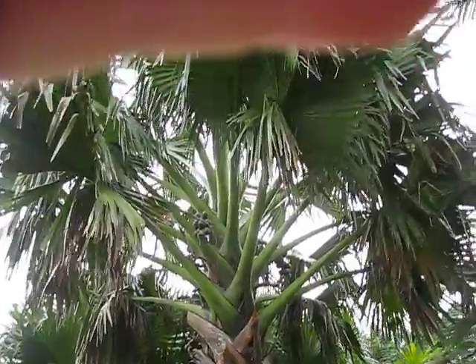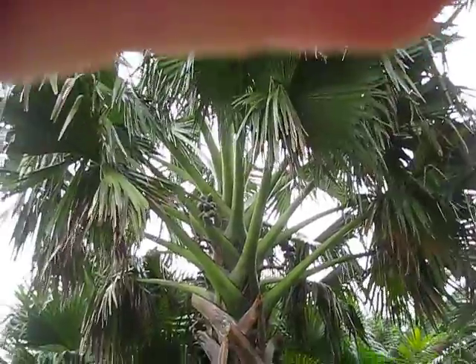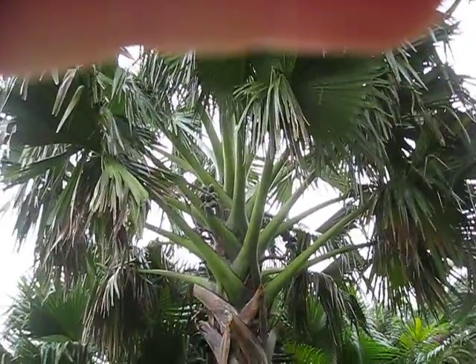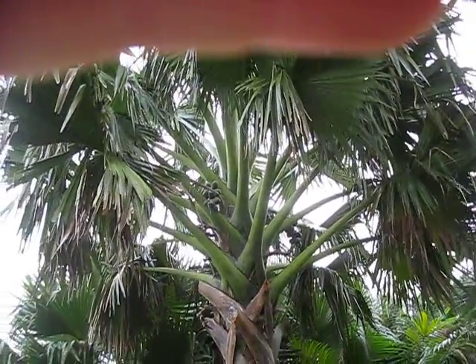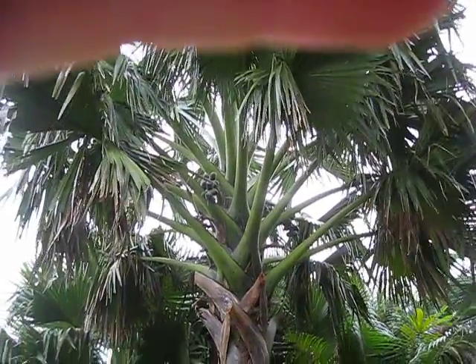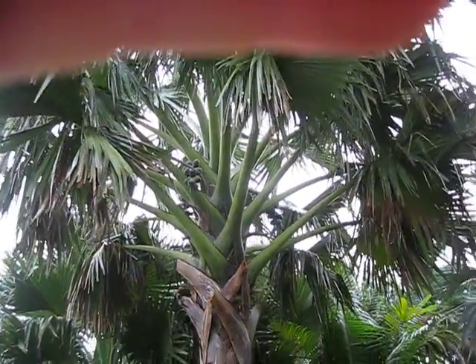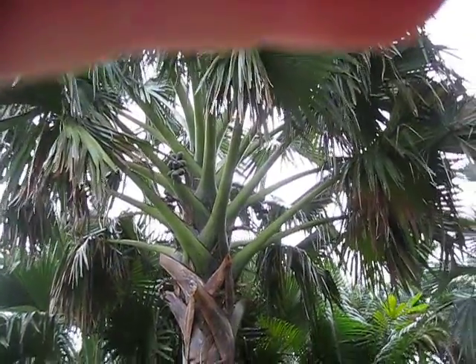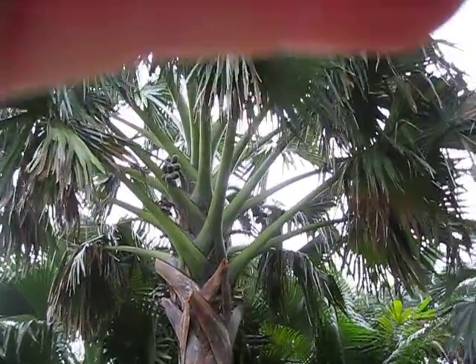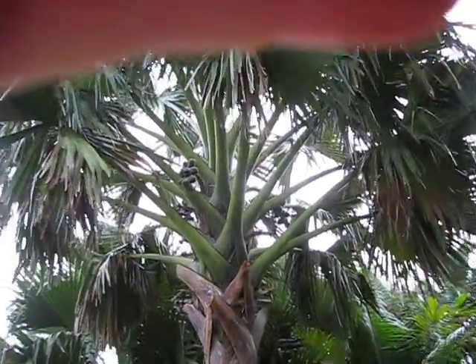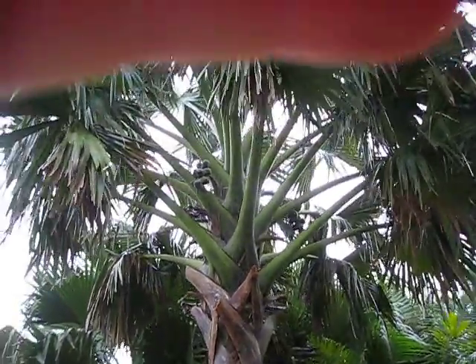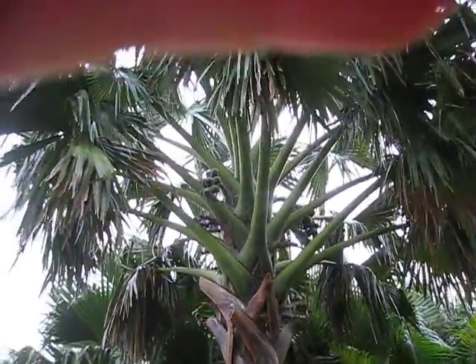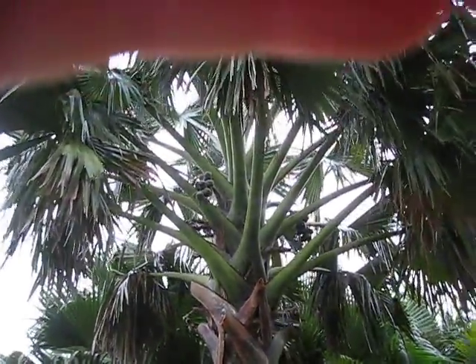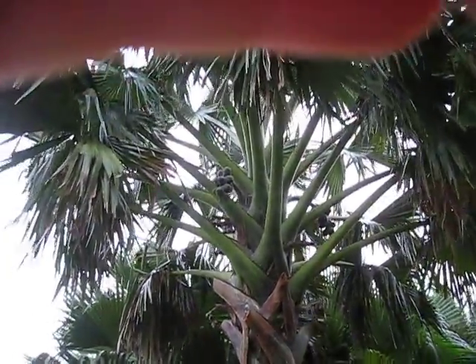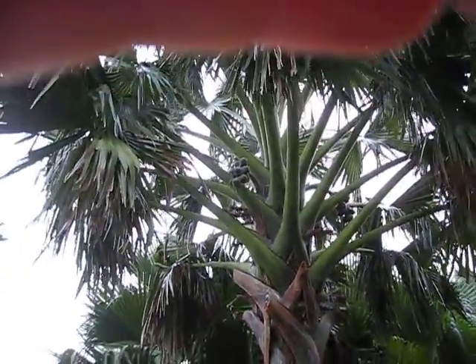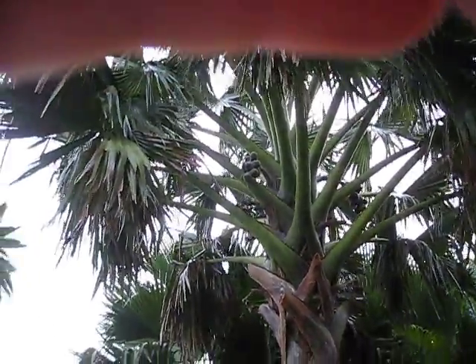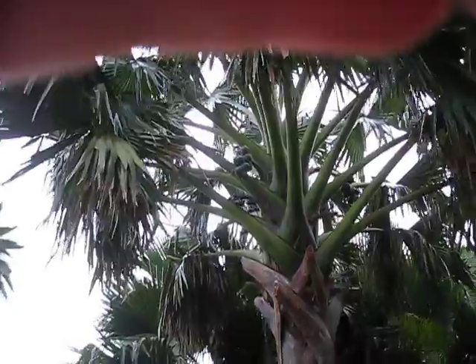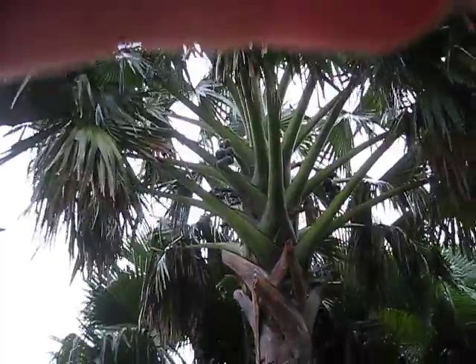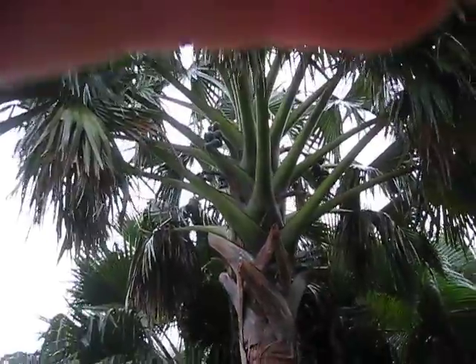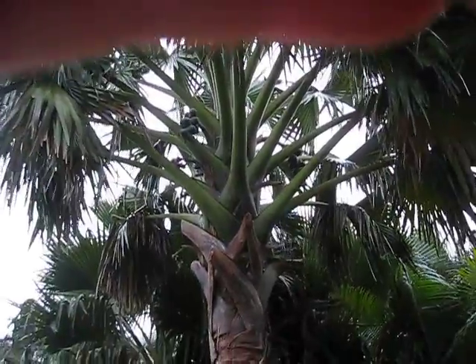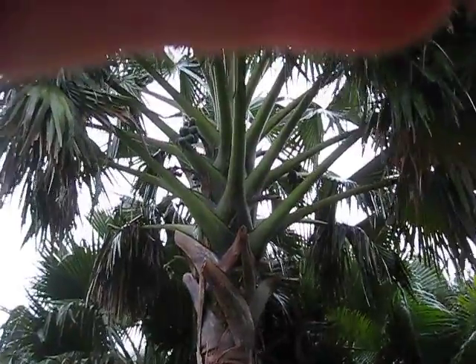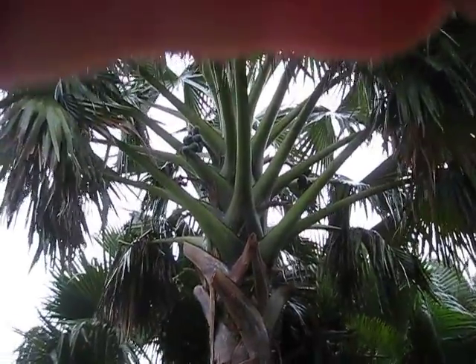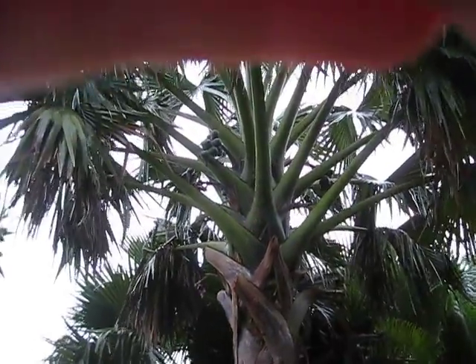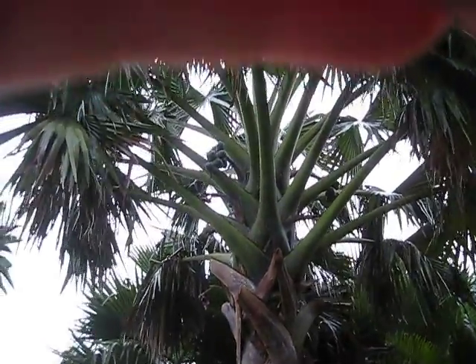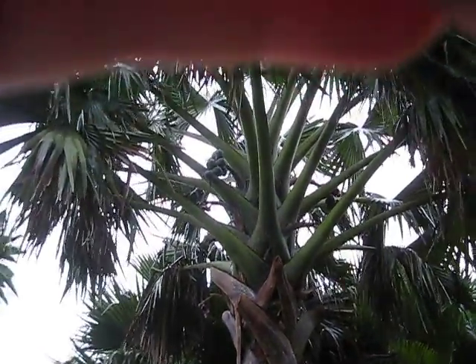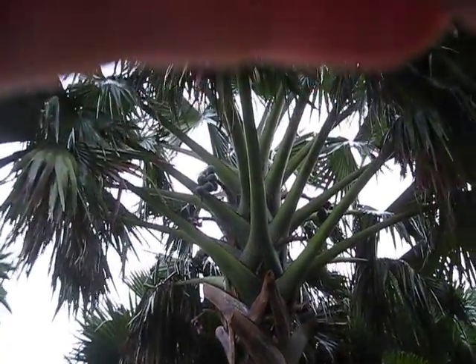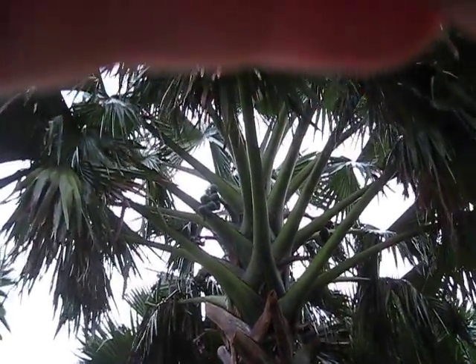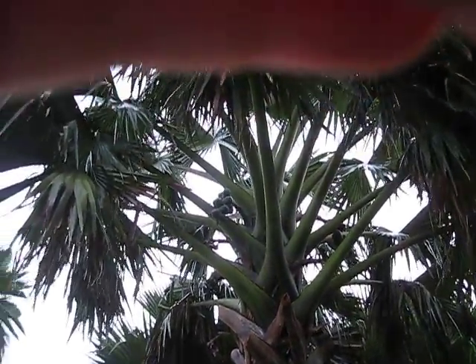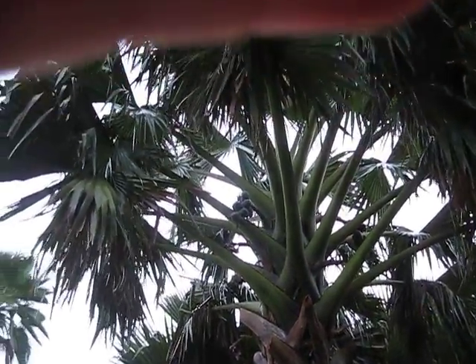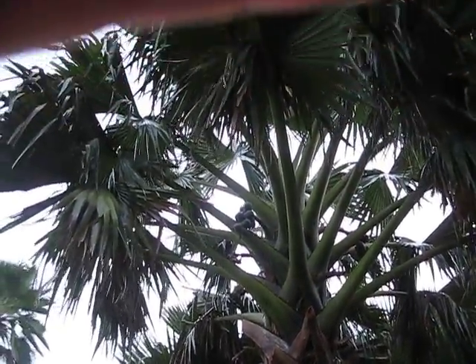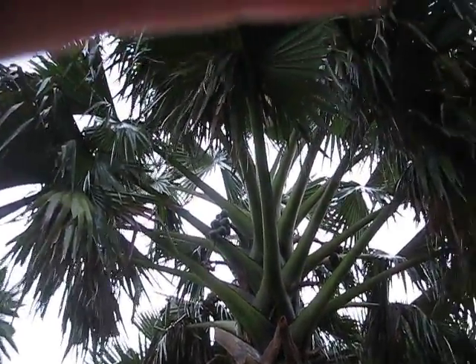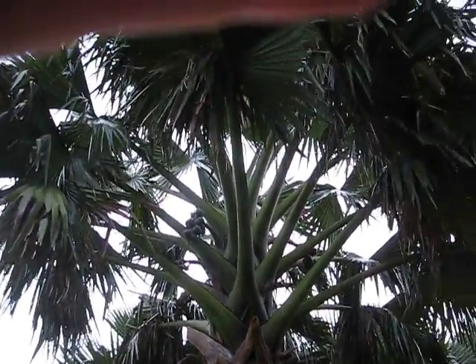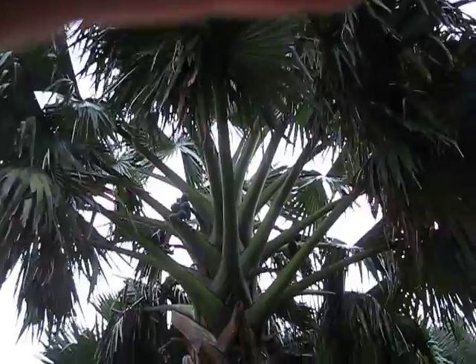Once again, Borassus madagascariensis with fruit, and this is being taken at Fairchild Tropical Garden in Miami.